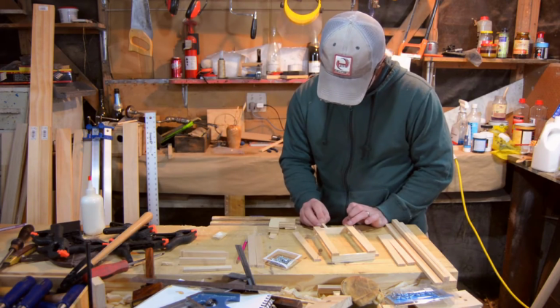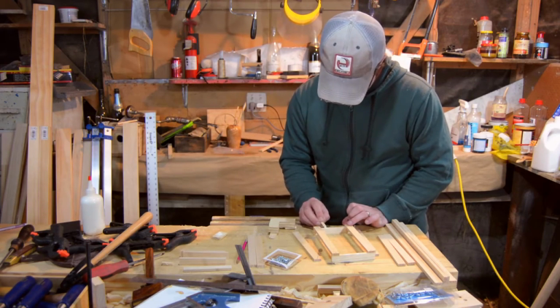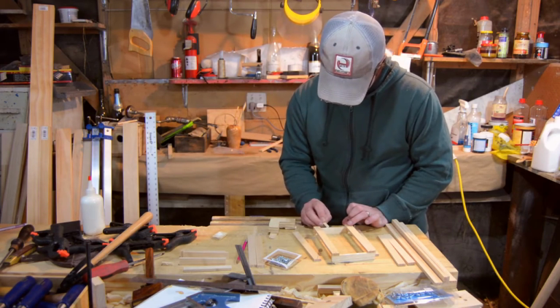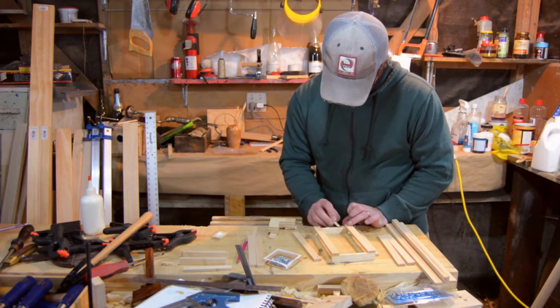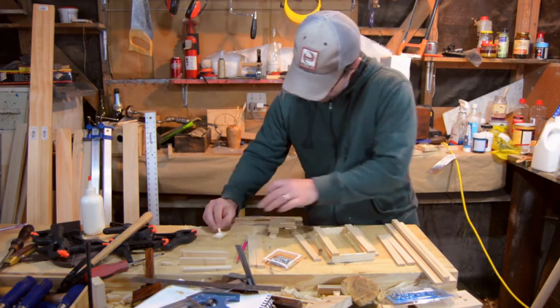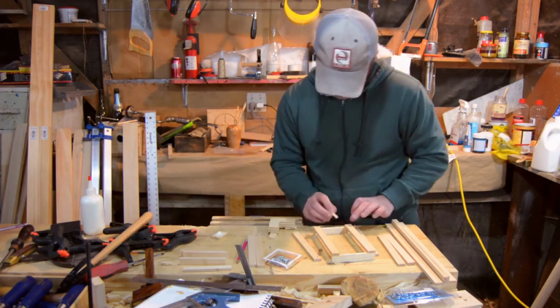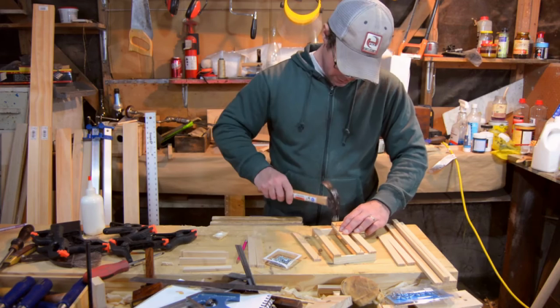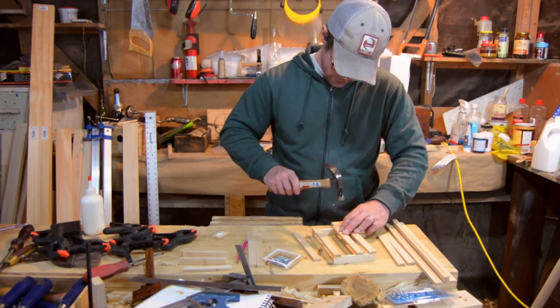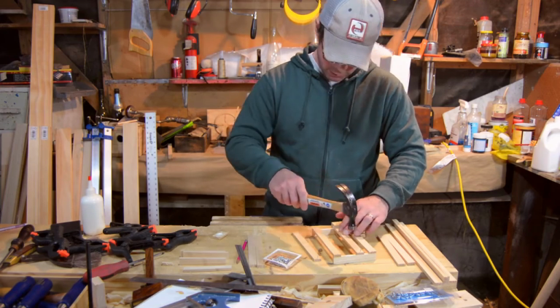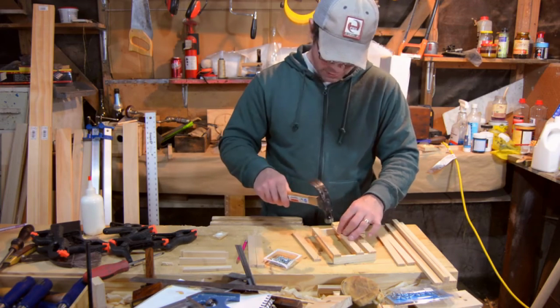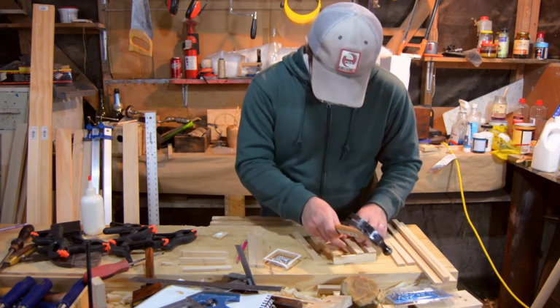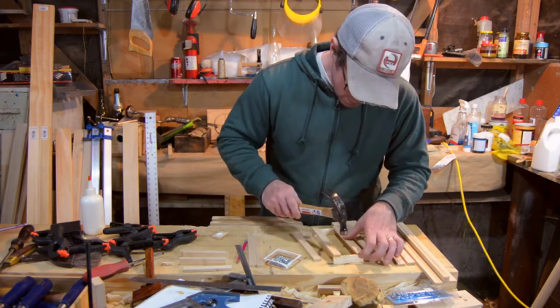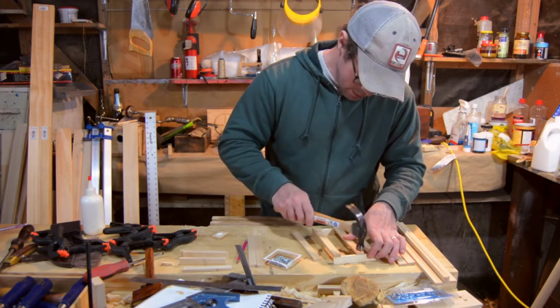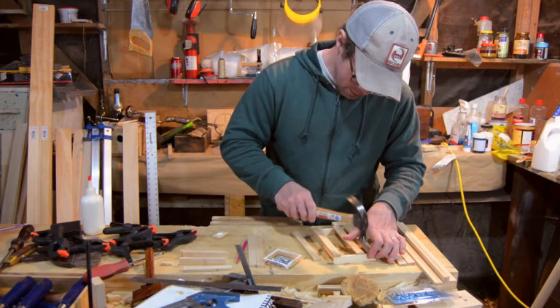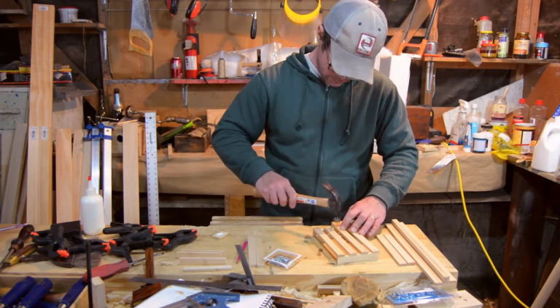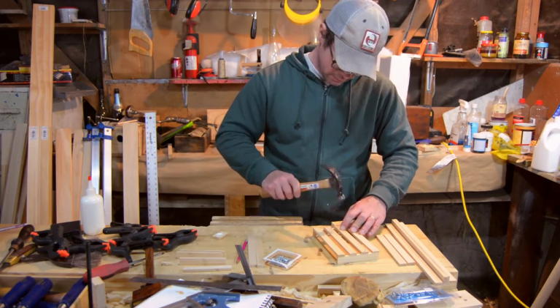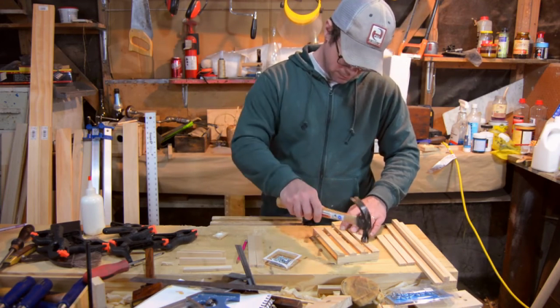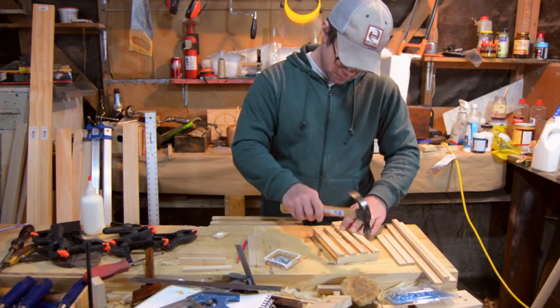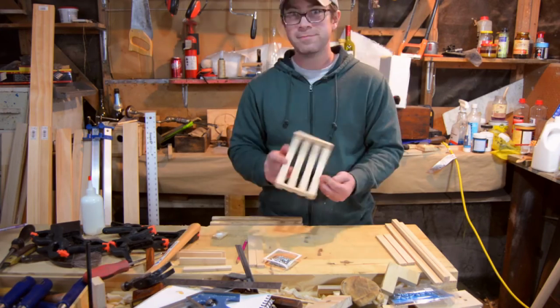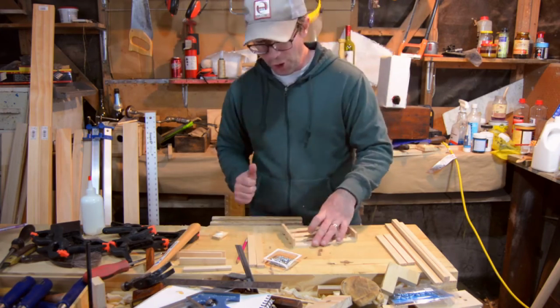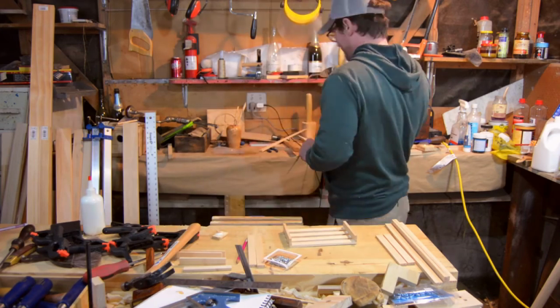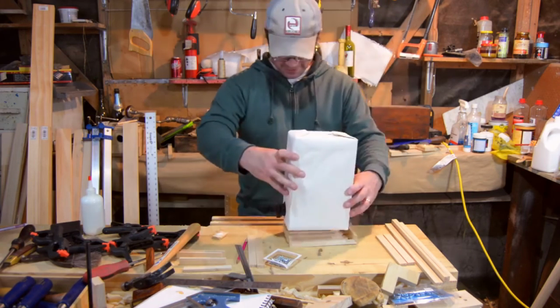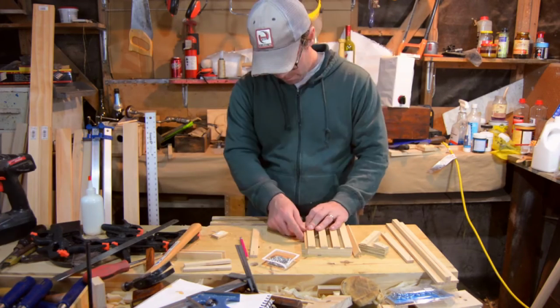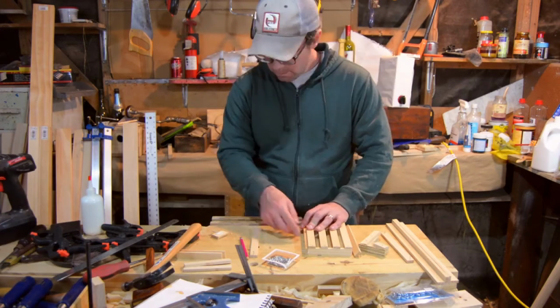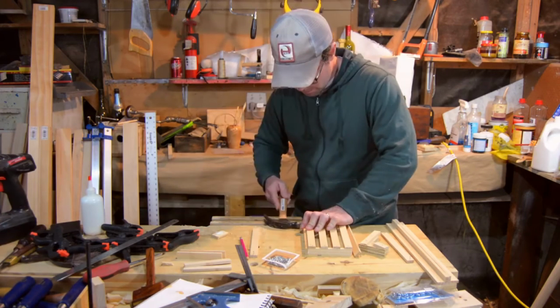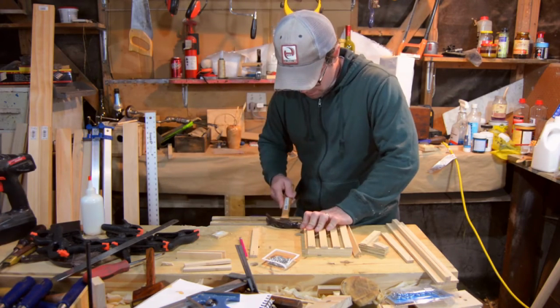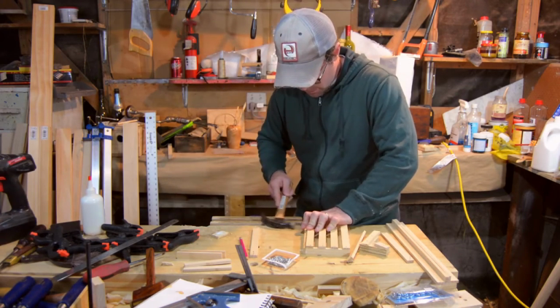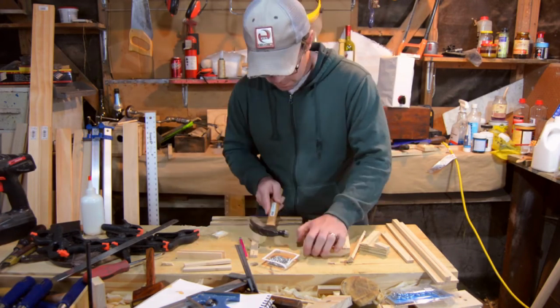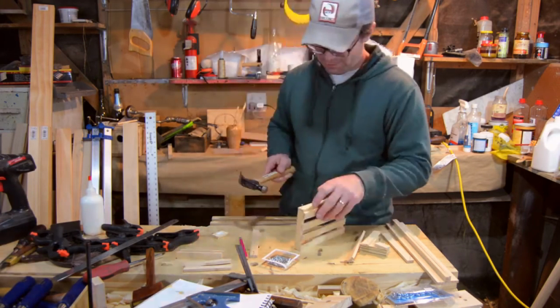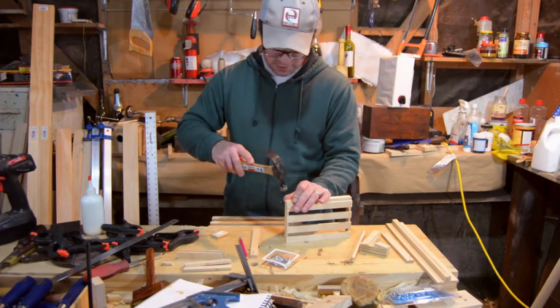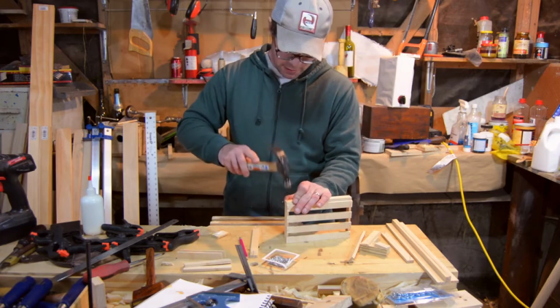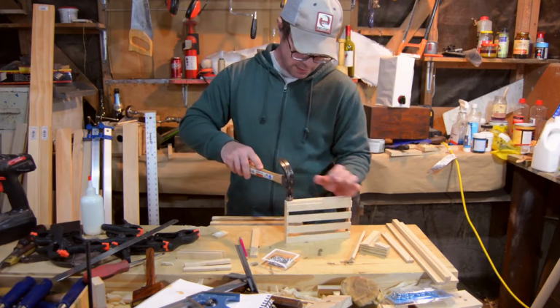These center slats were just eyed up and nailed. I got the edges on and had a nice little crate right there.